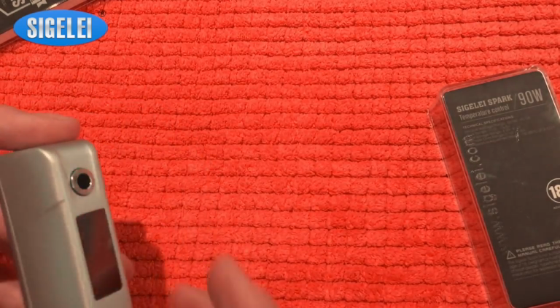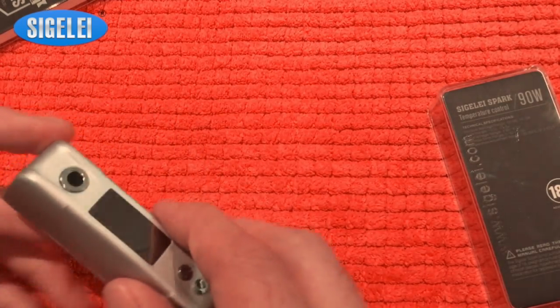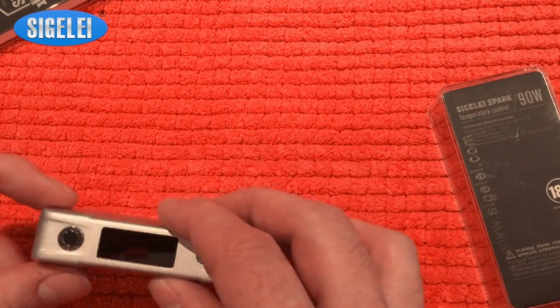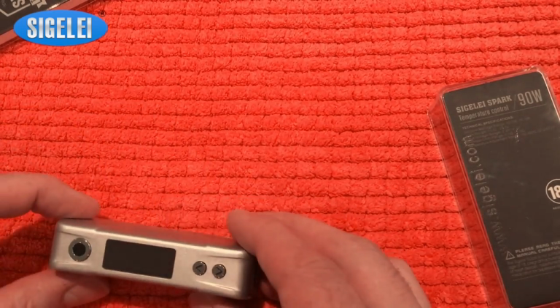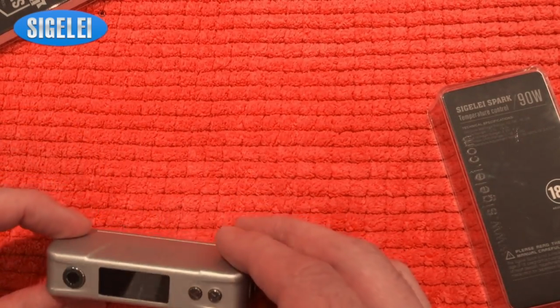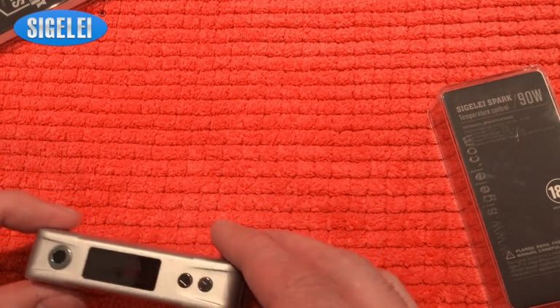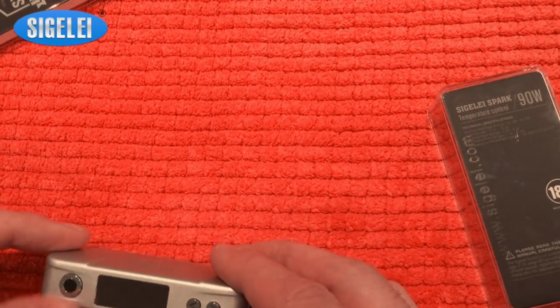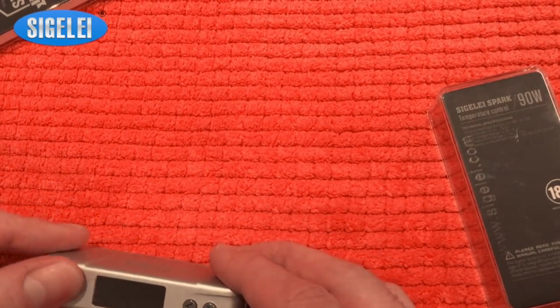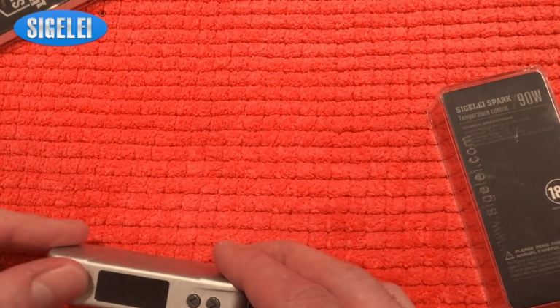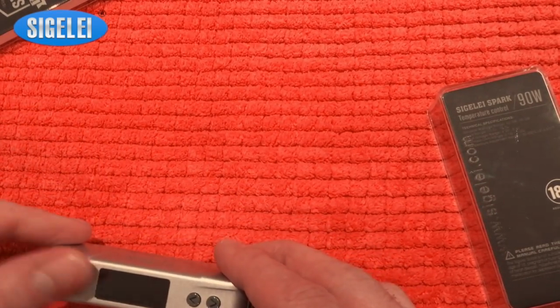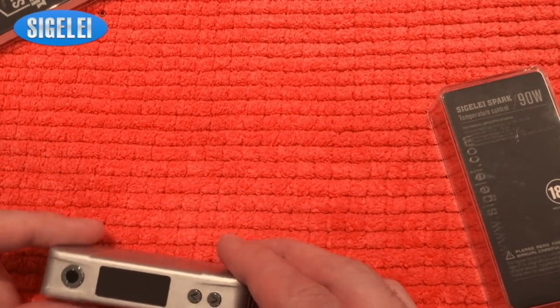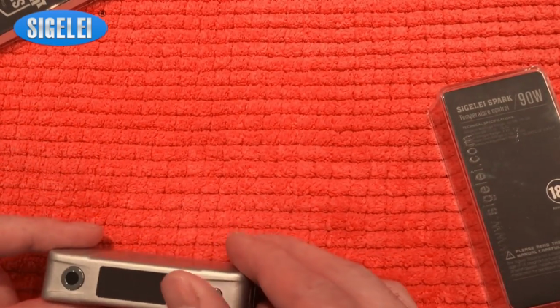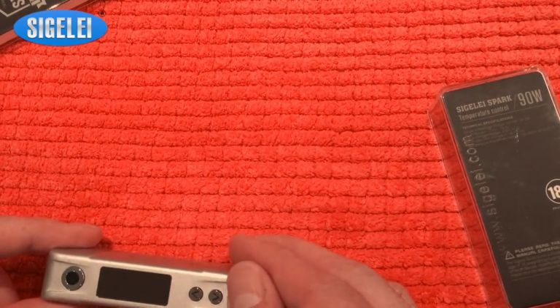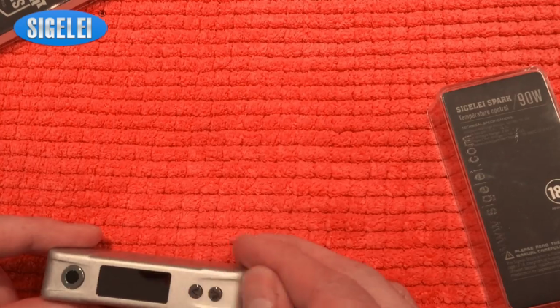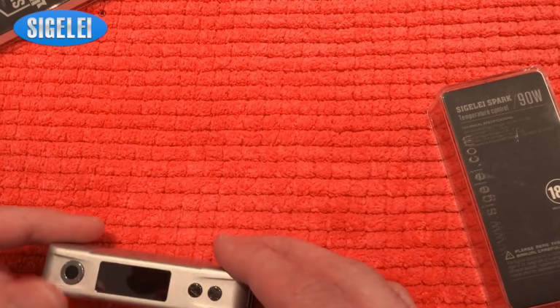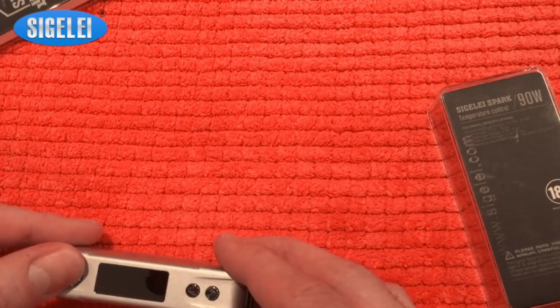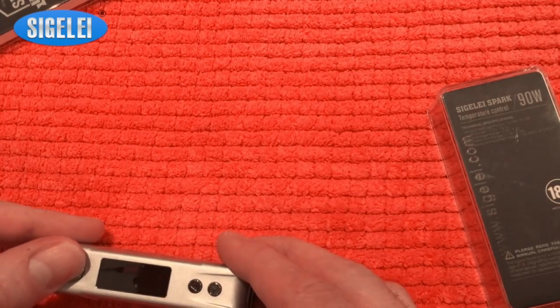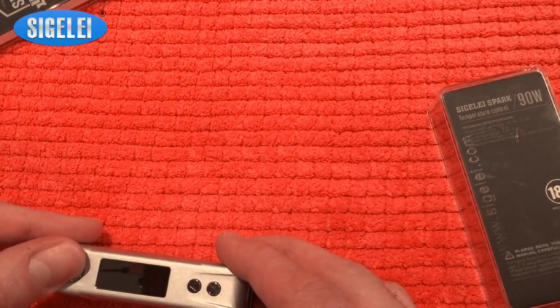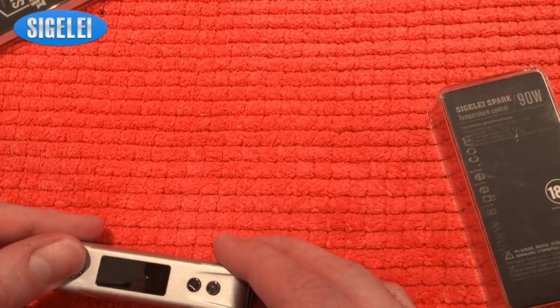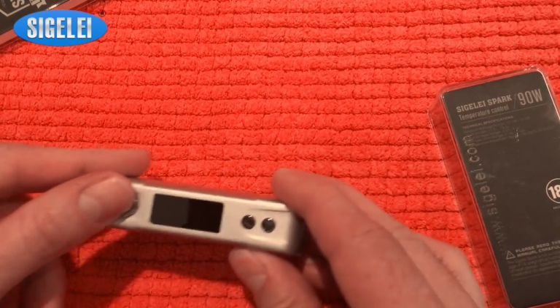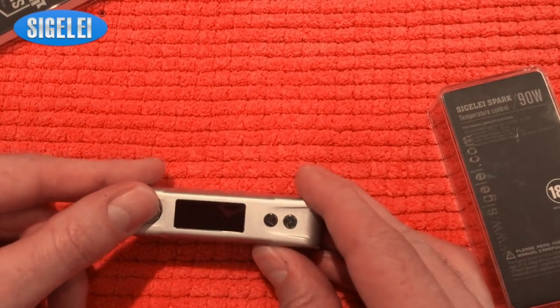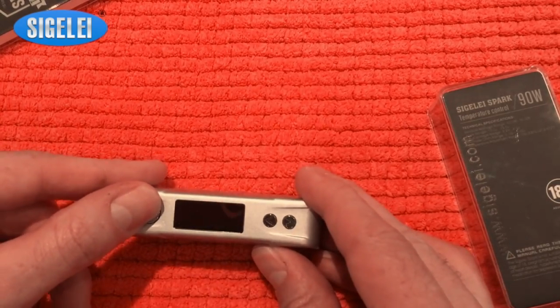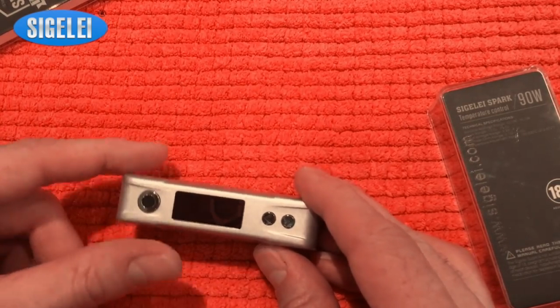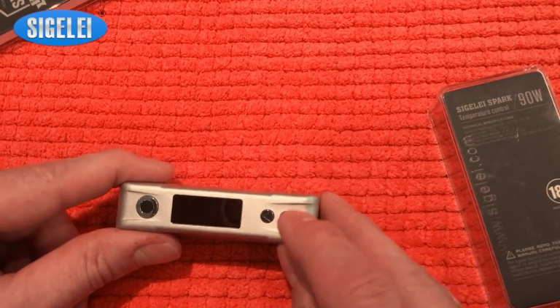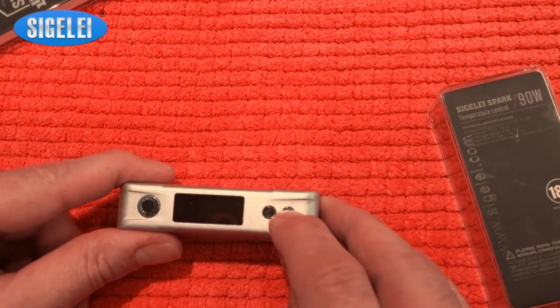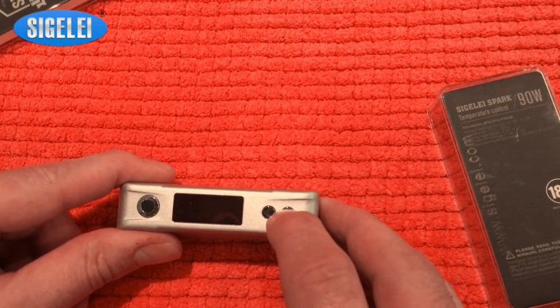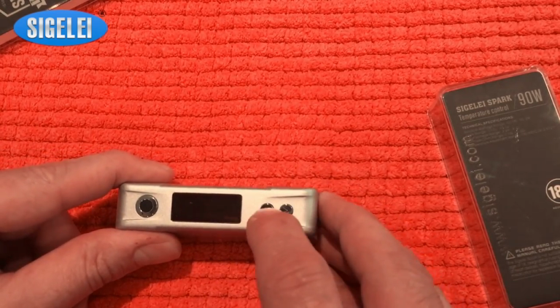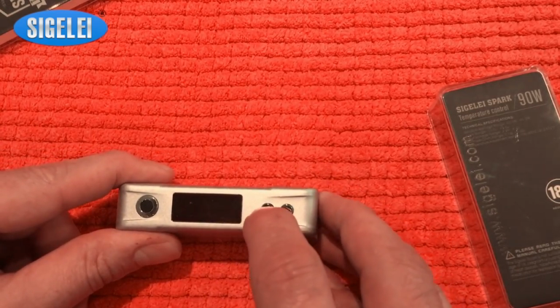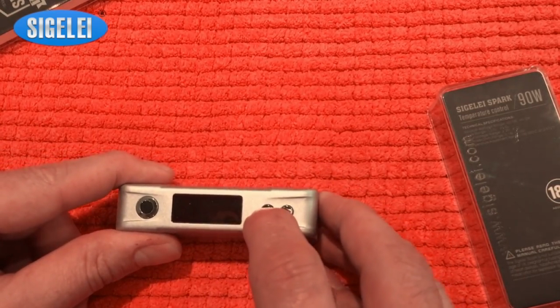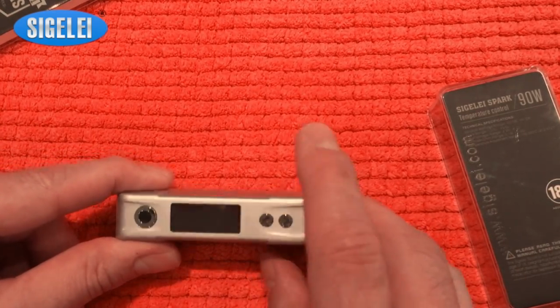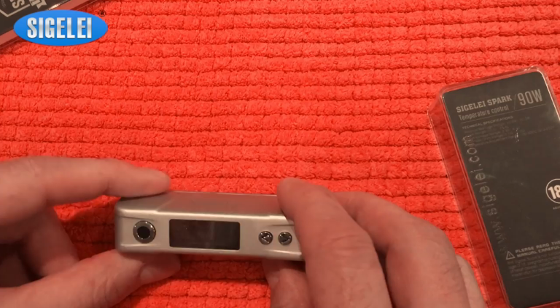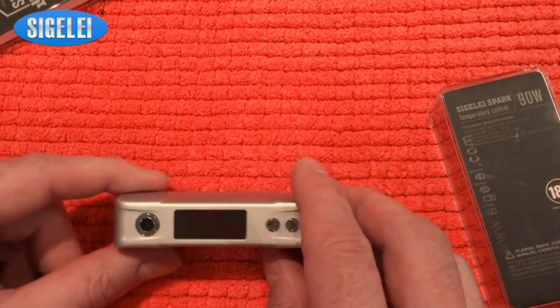When you take a look, you've got very nice shiny buttons — clicky buttons. Clicky here, clicky there. Perfect.